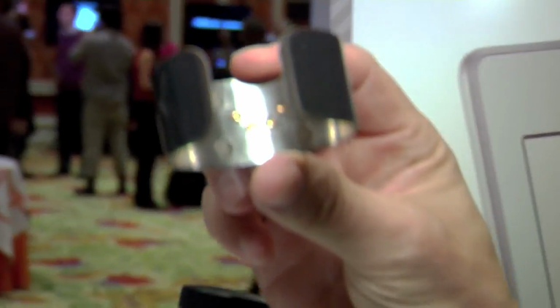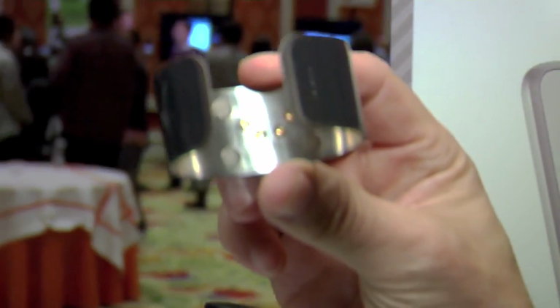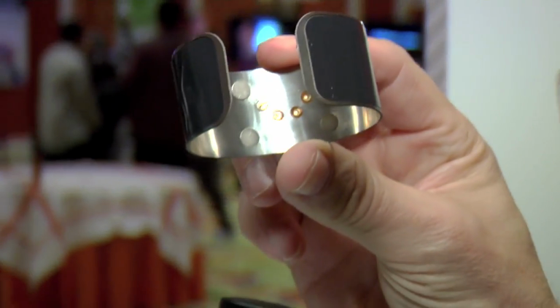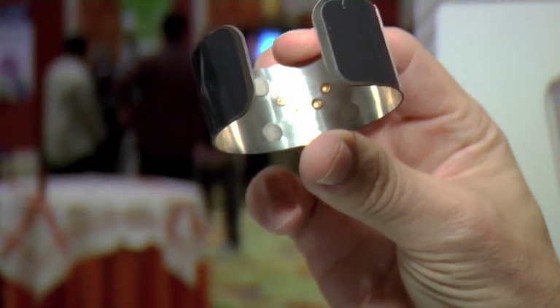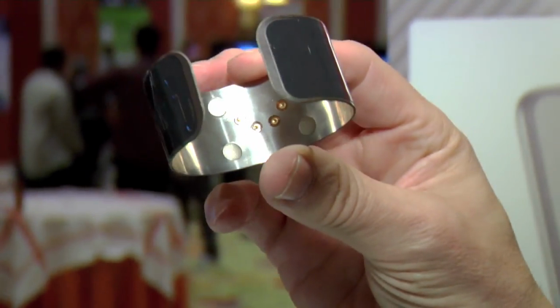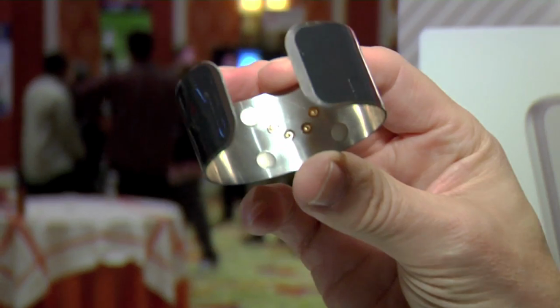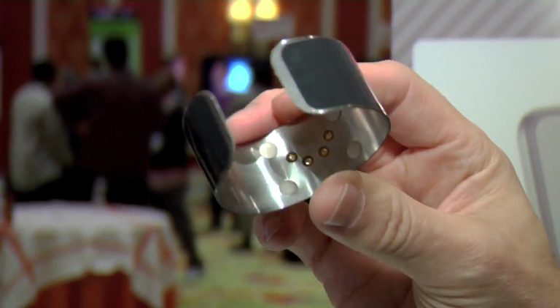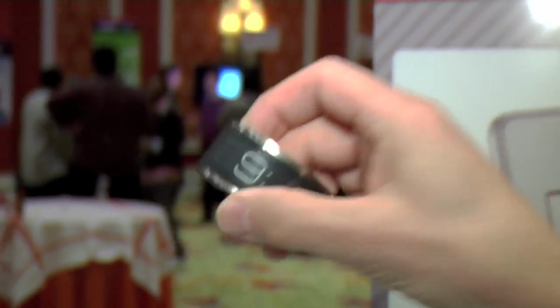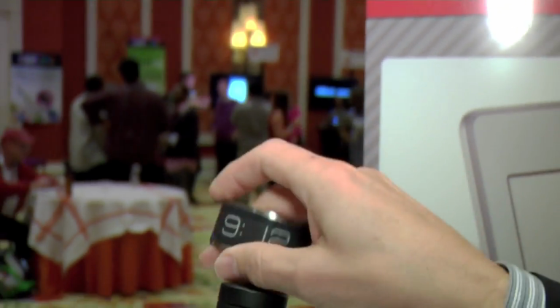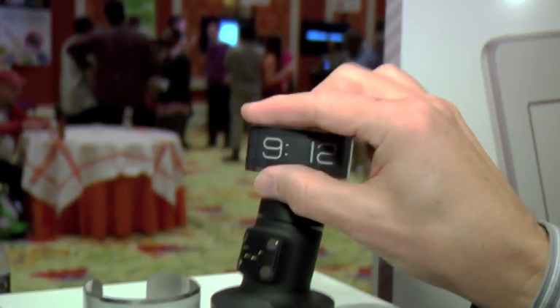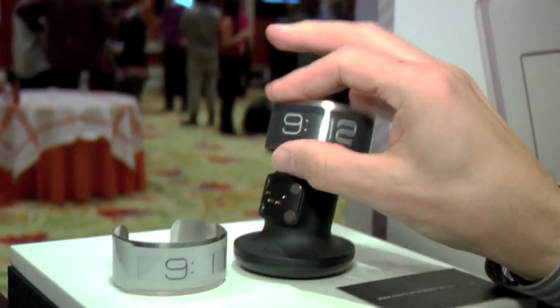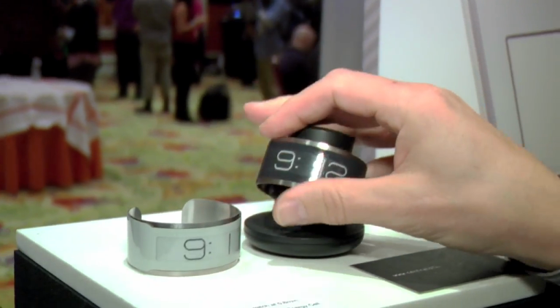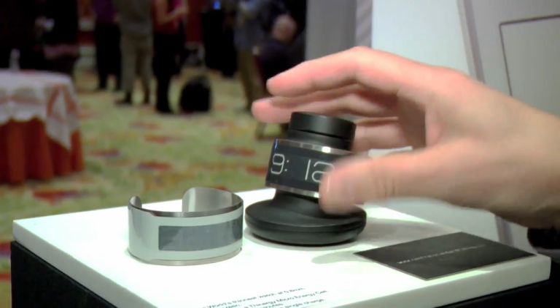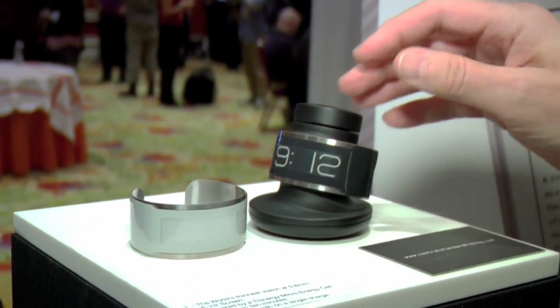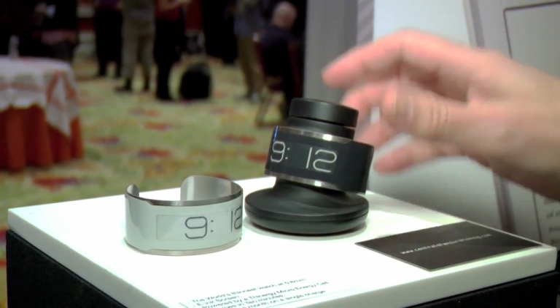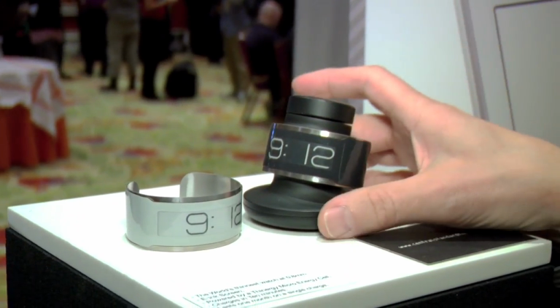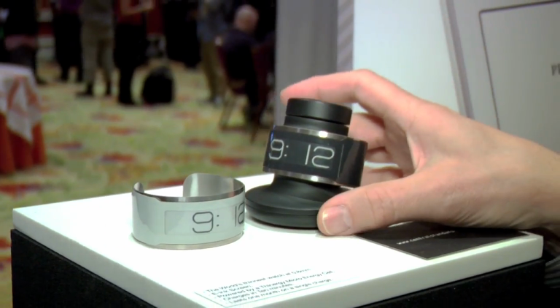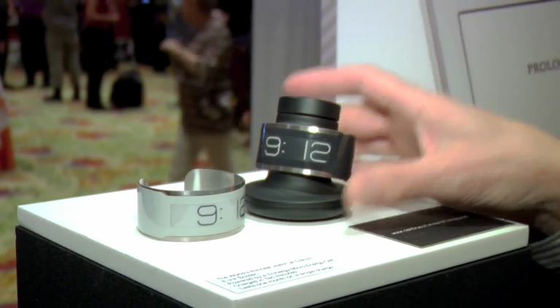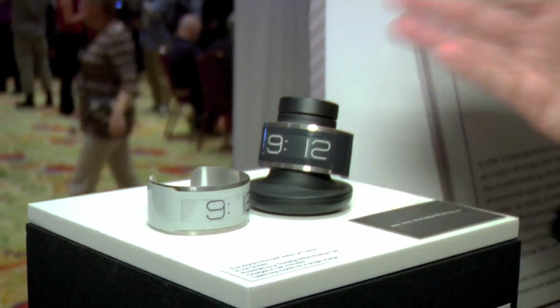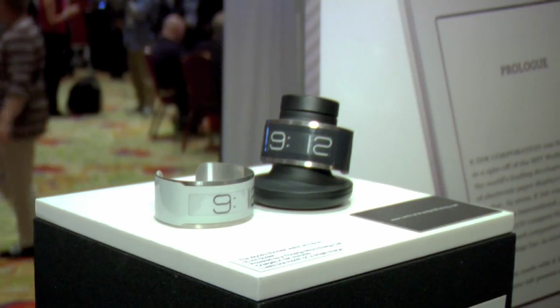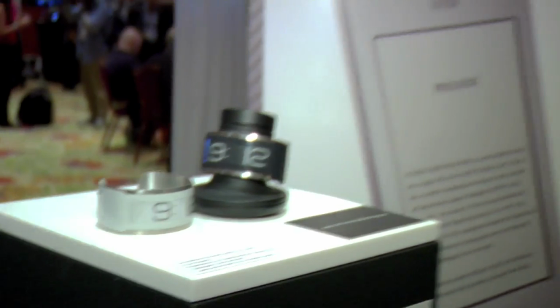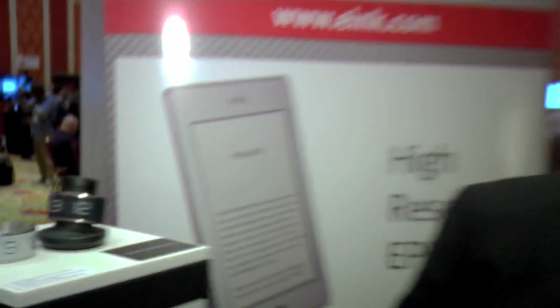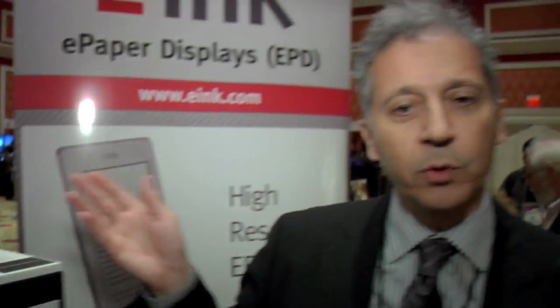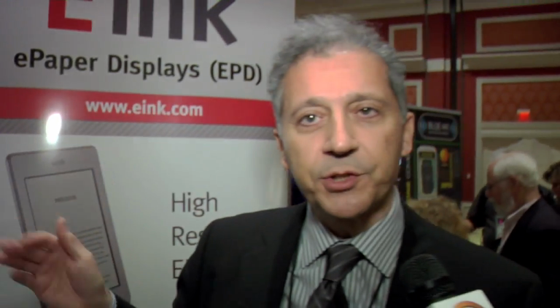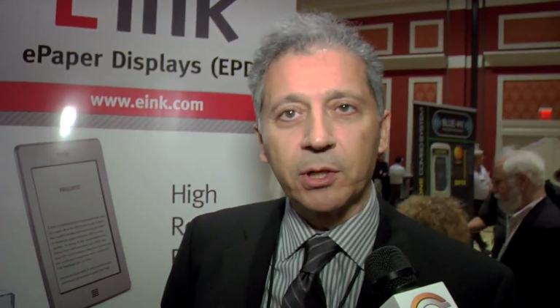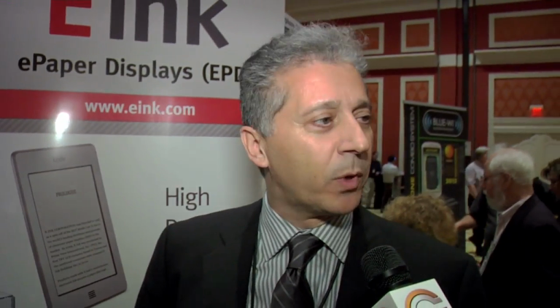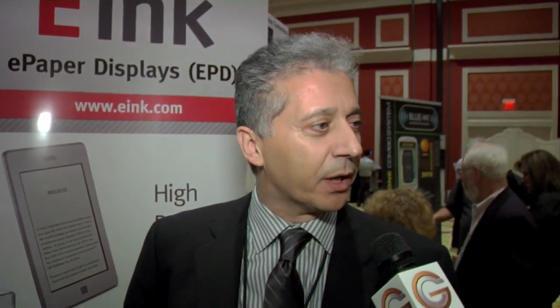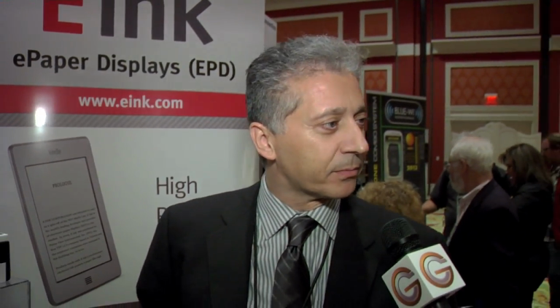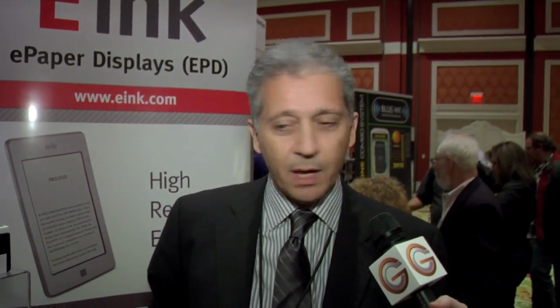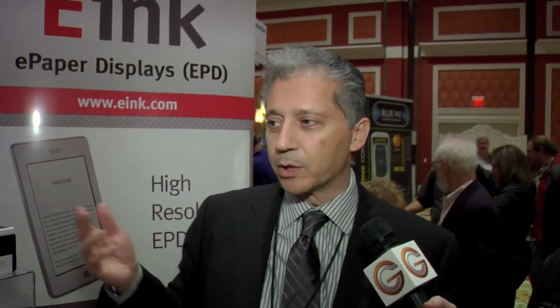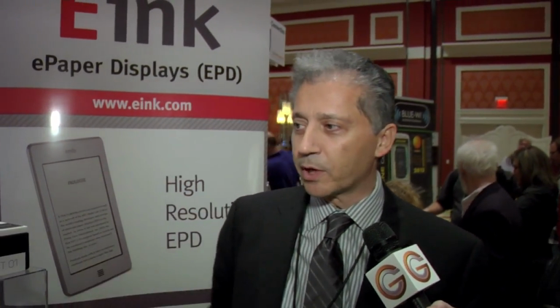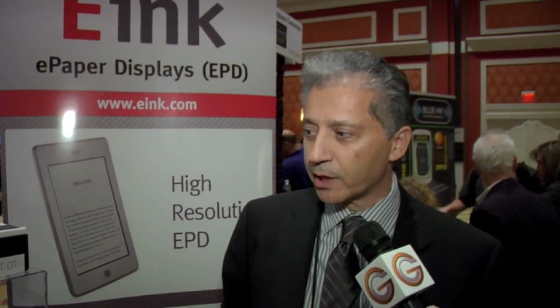Two connectors are for power, two for actually controlling the watch. You snap the watch onto the stand, let it charge for 10 minutes, and the watch is good for one month.